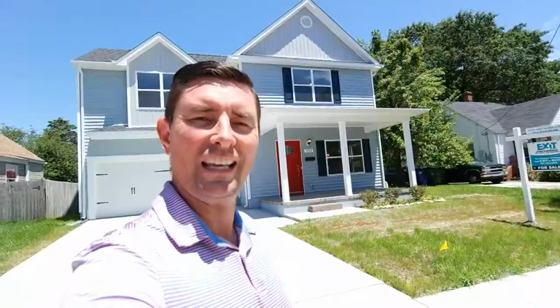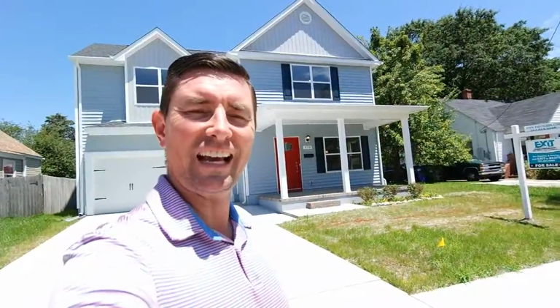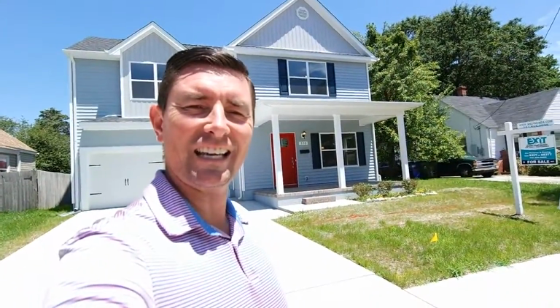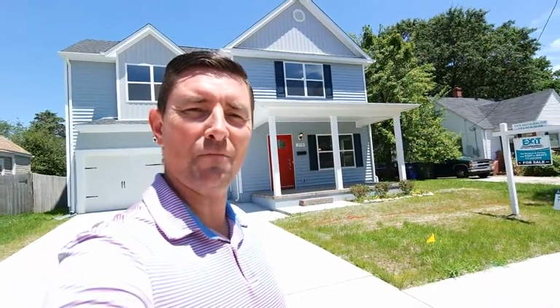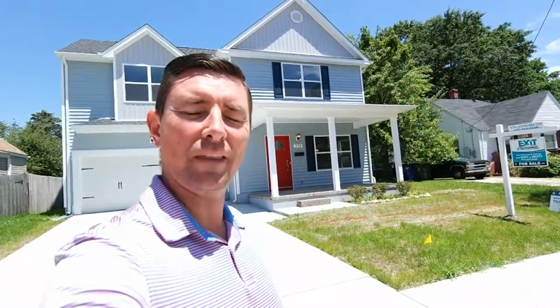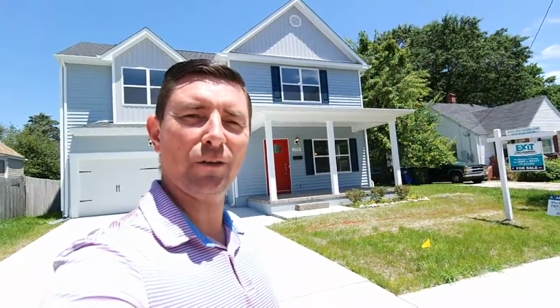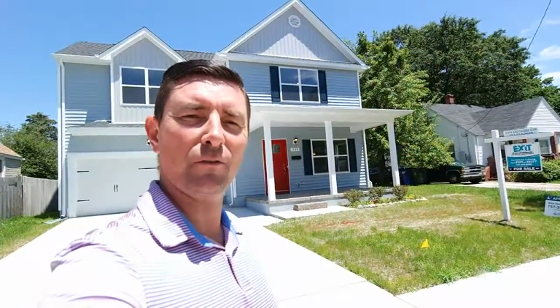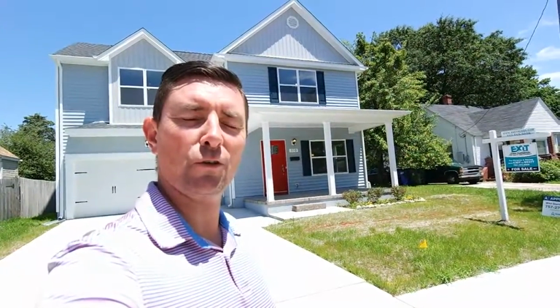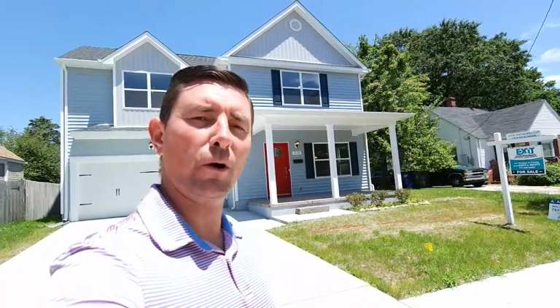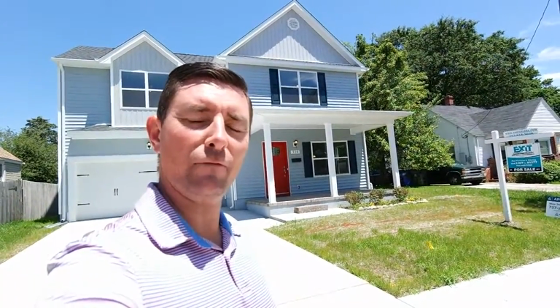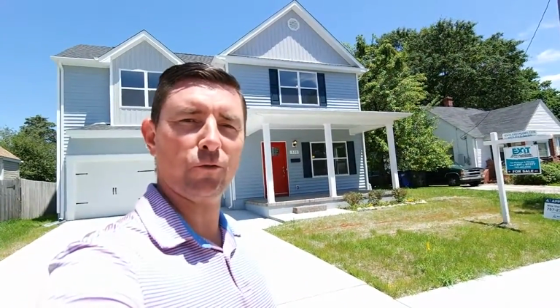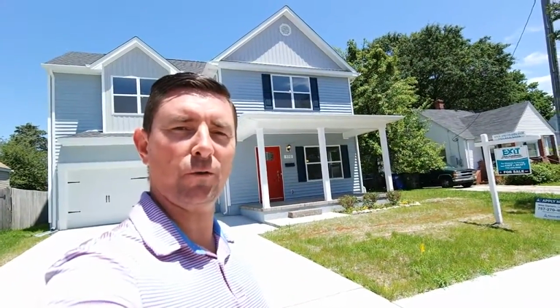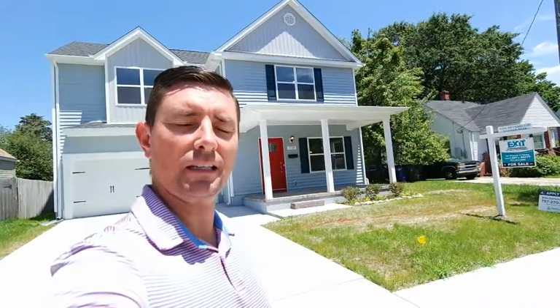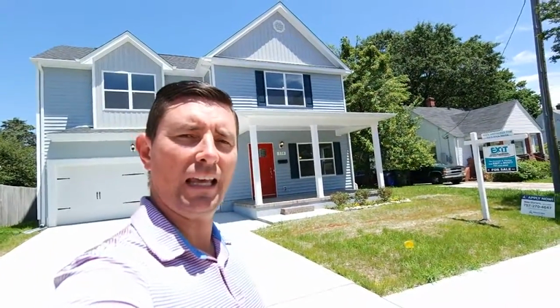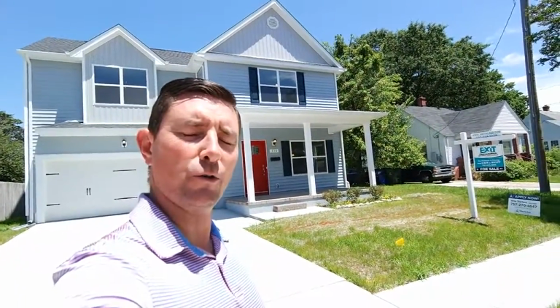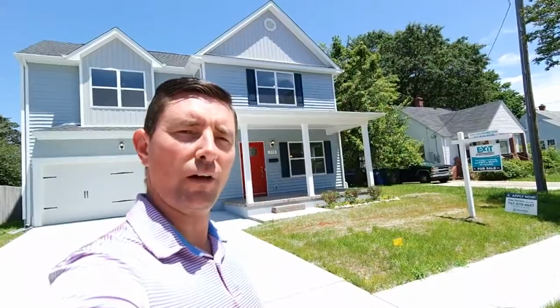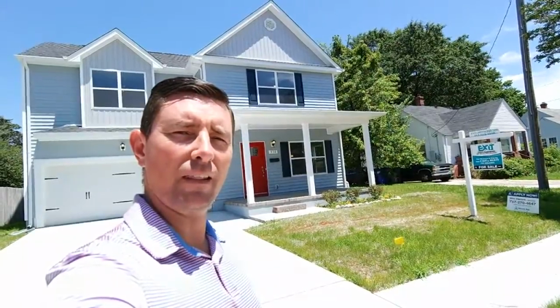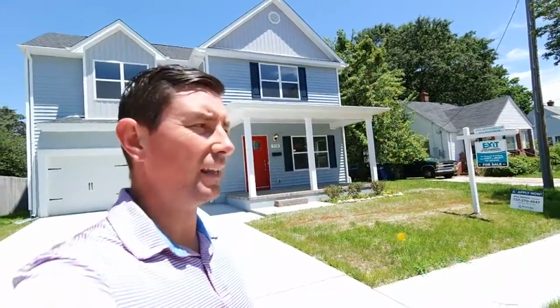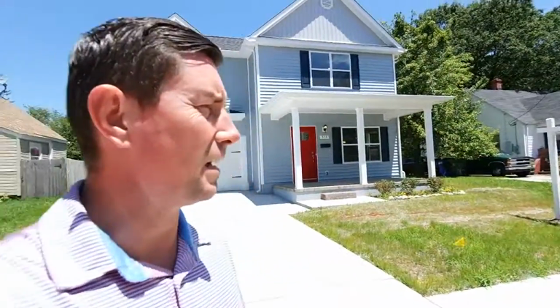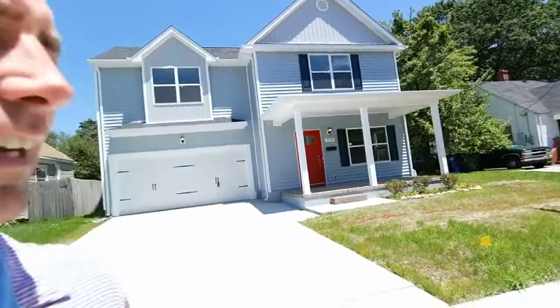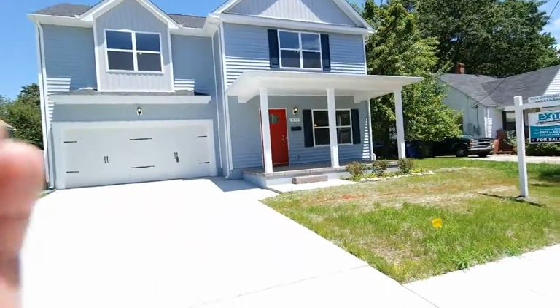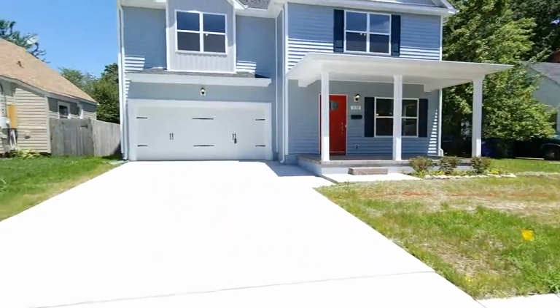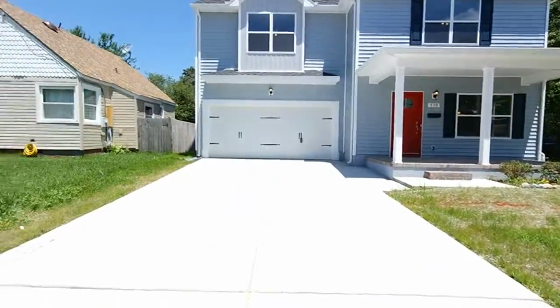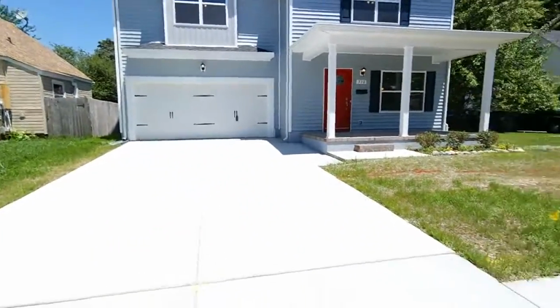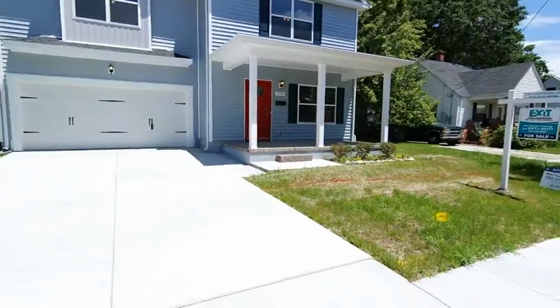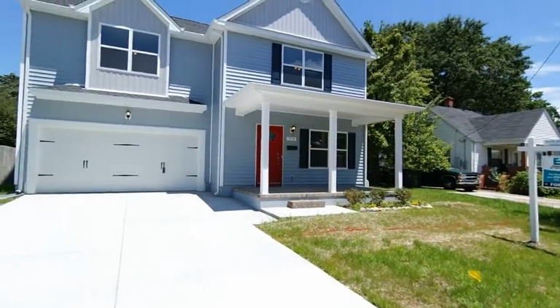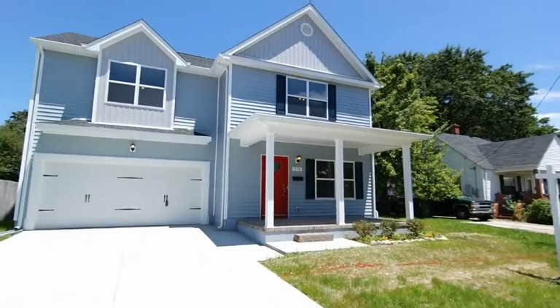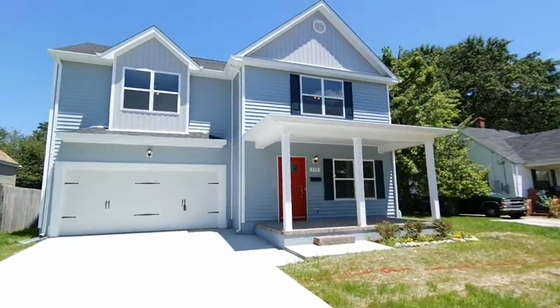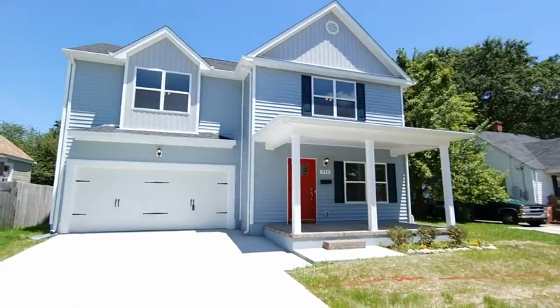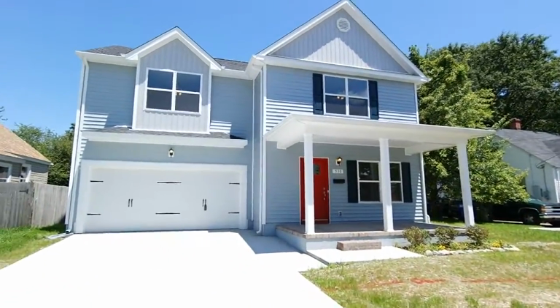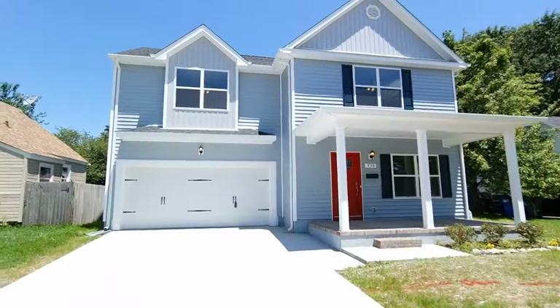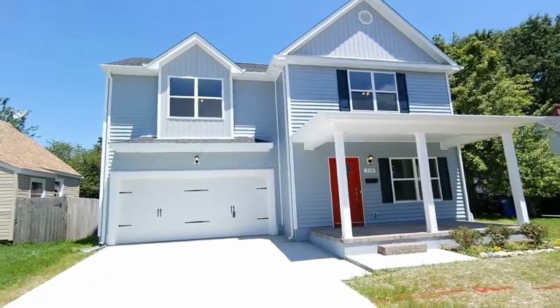Hey guys, it's Andy Hubbaugh with Exit Realty Professionals, your market guide from entry to exit. As always, you can find me online at andyhubbaugh.com or on my cell 757-515-3028.